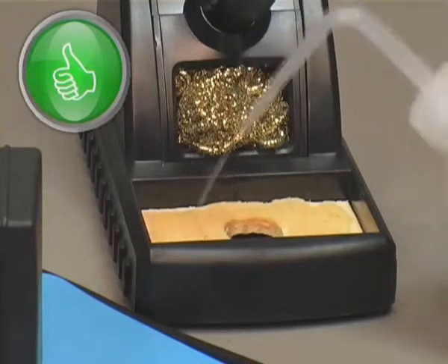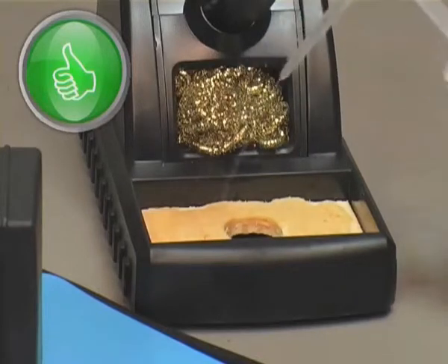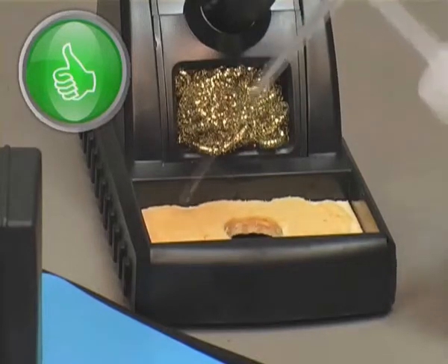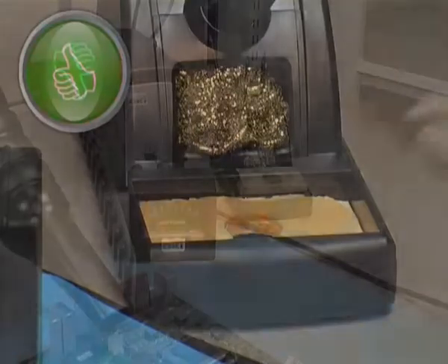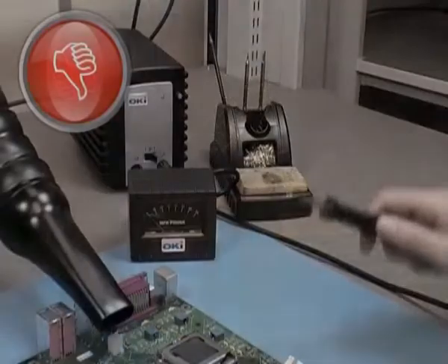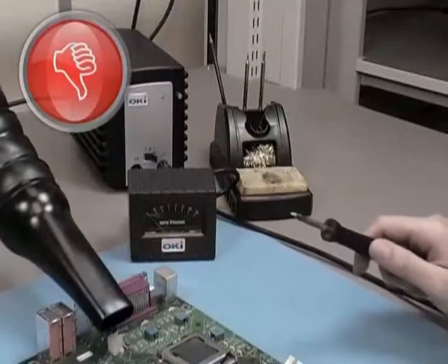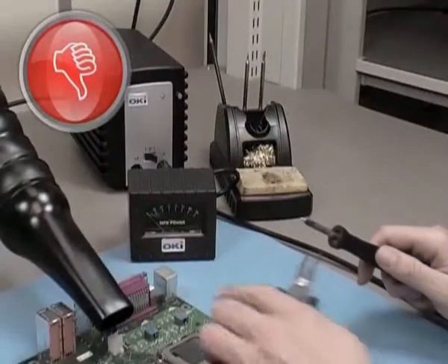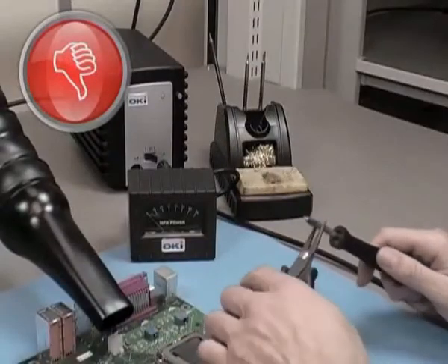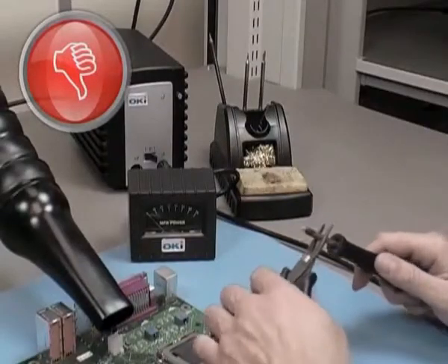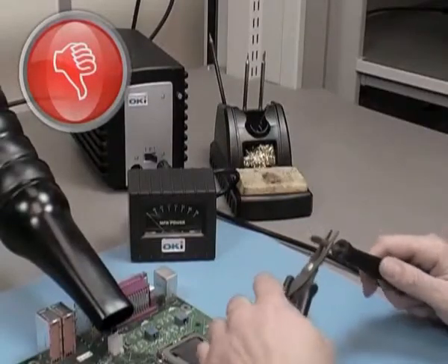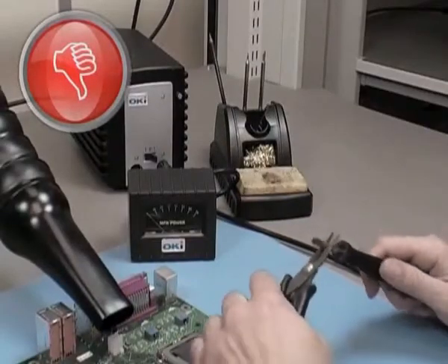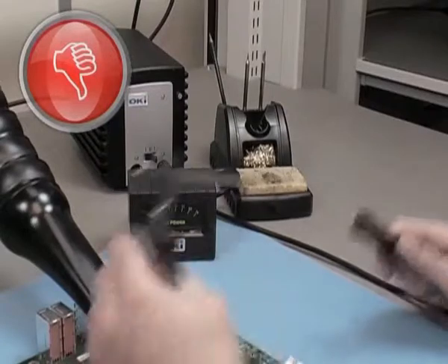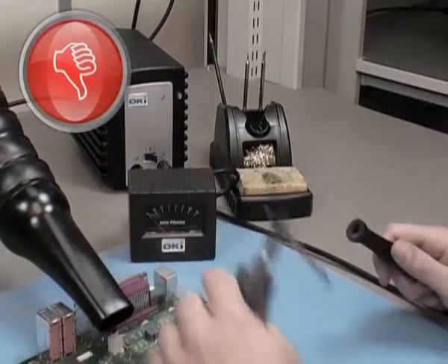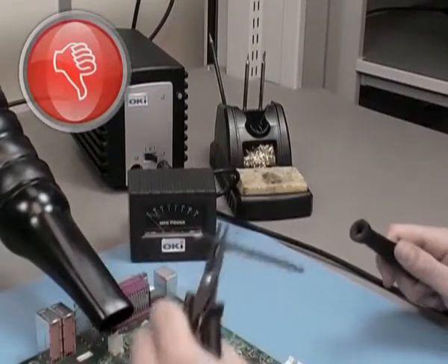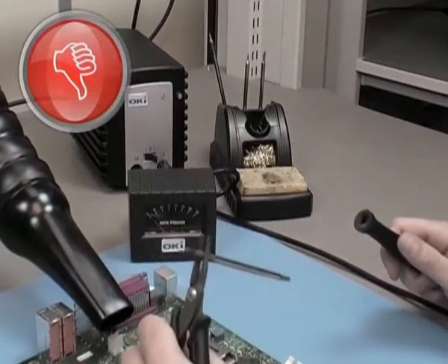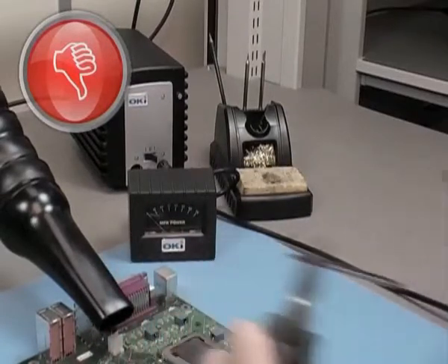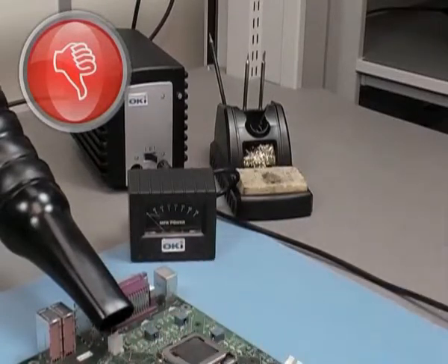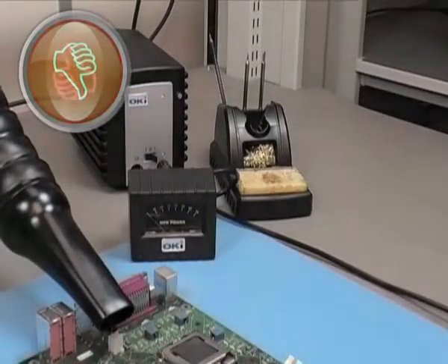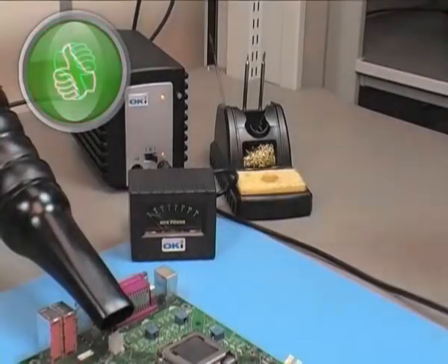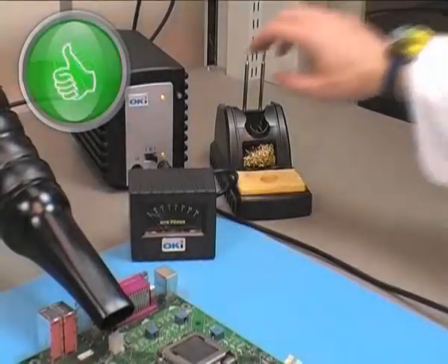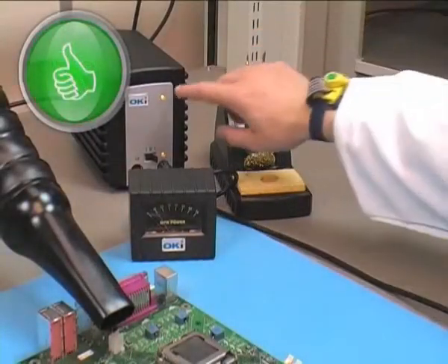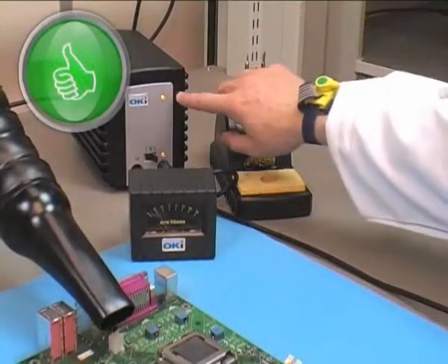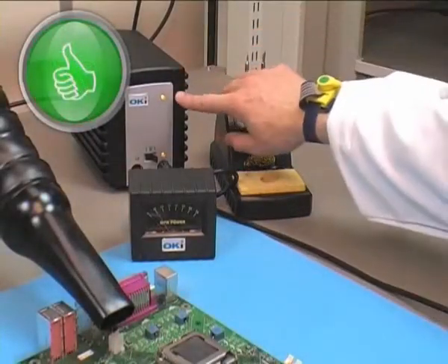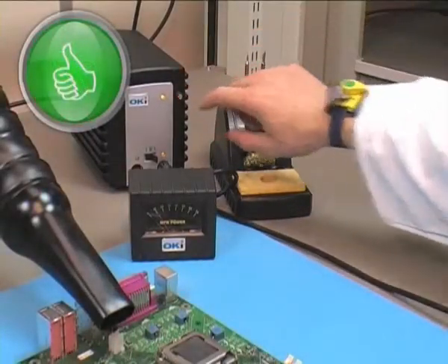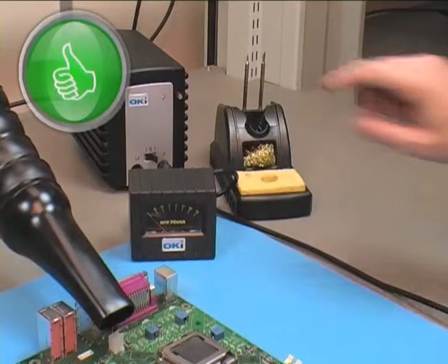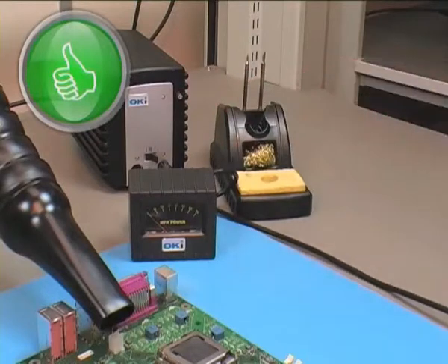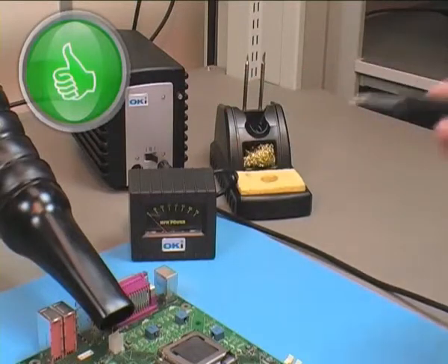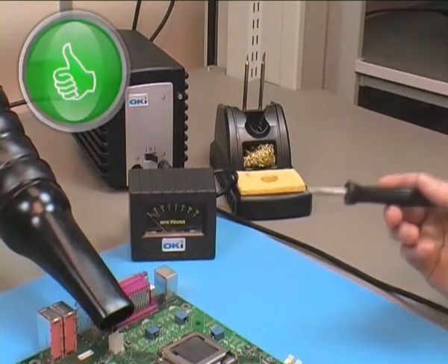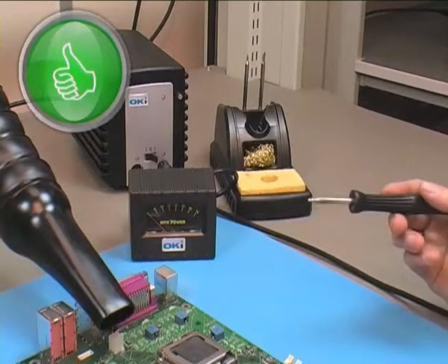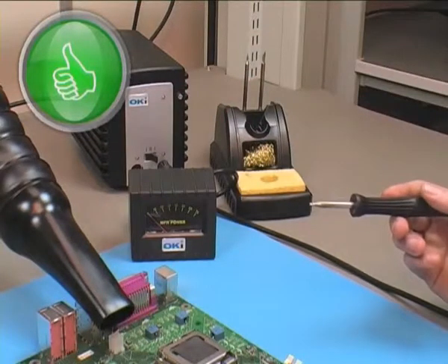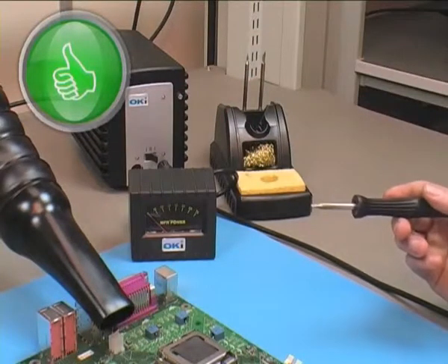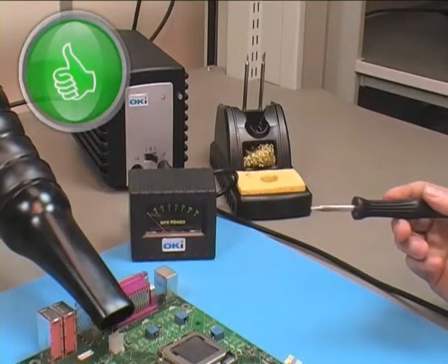When changing tips, never remove tips or cartridges with pliers. You should always power down the station and use the included tip change pad to change tips.